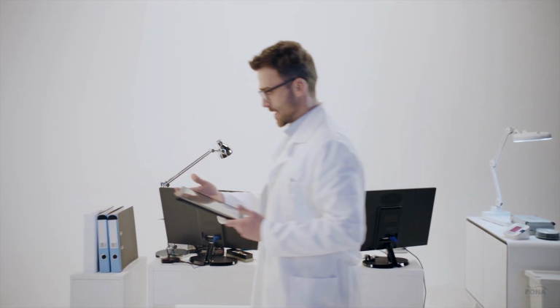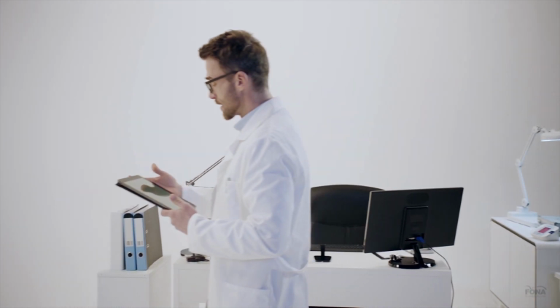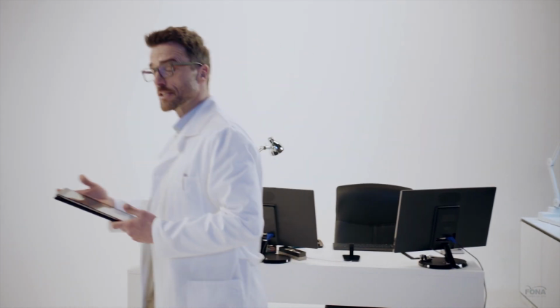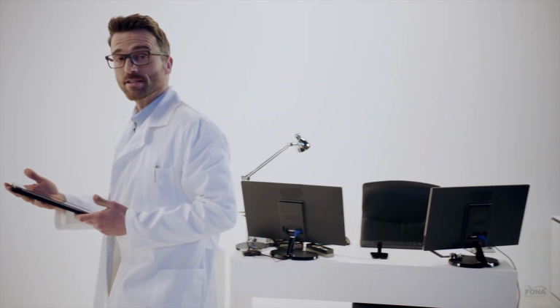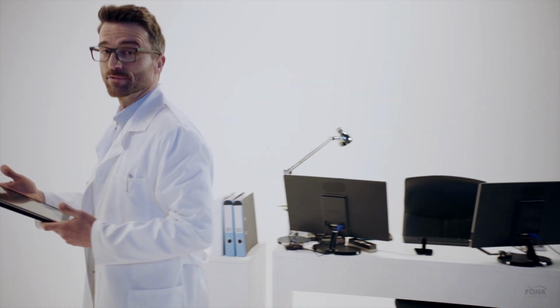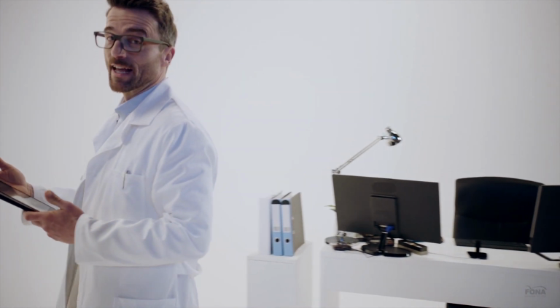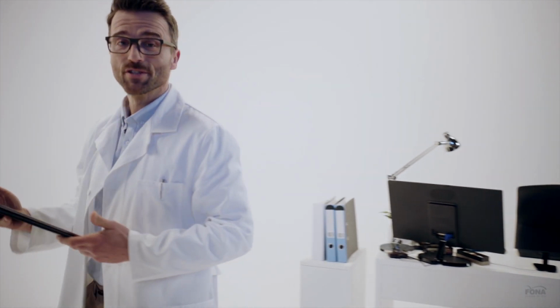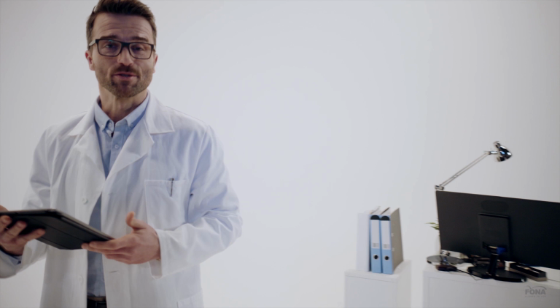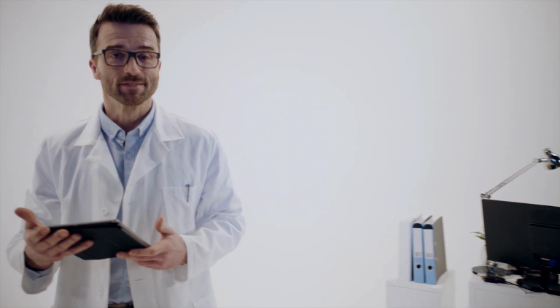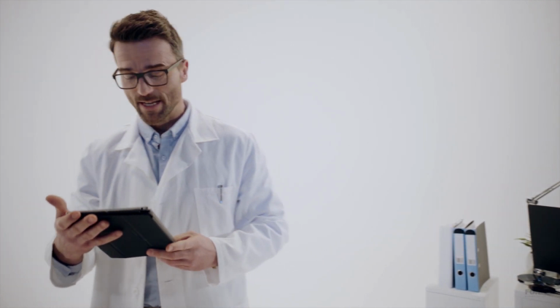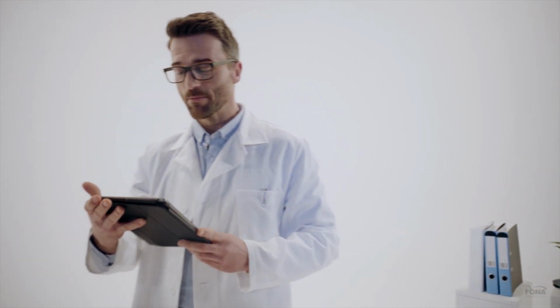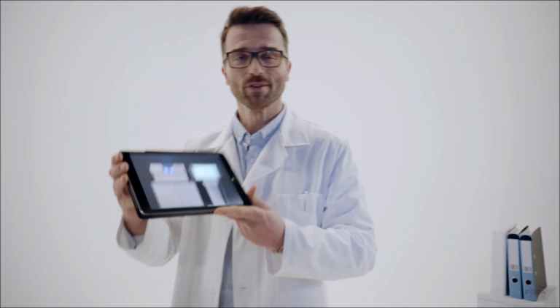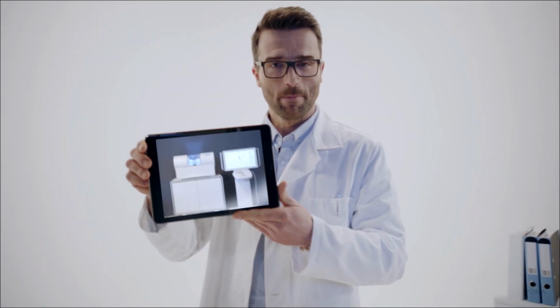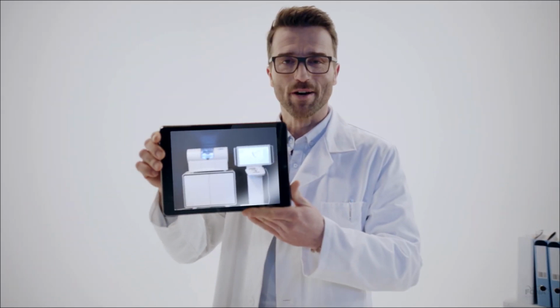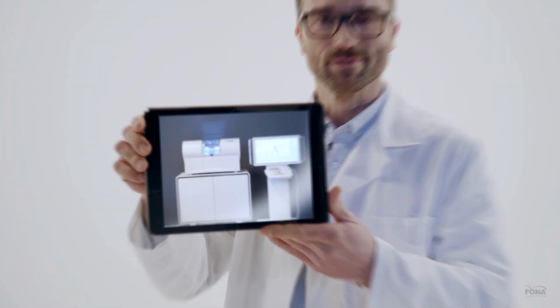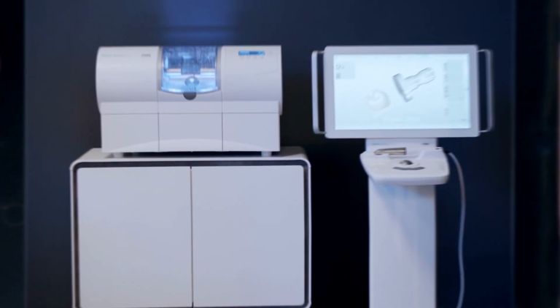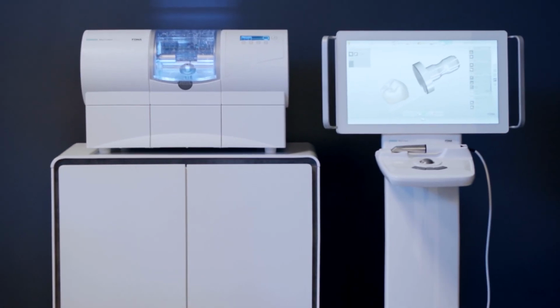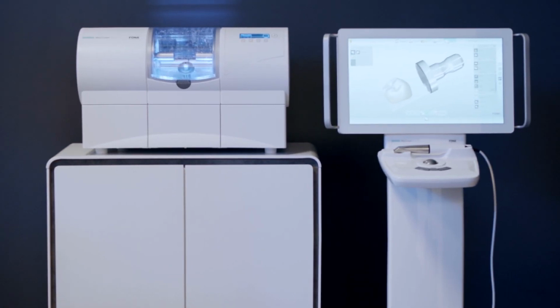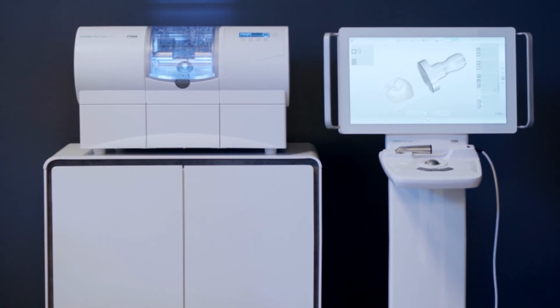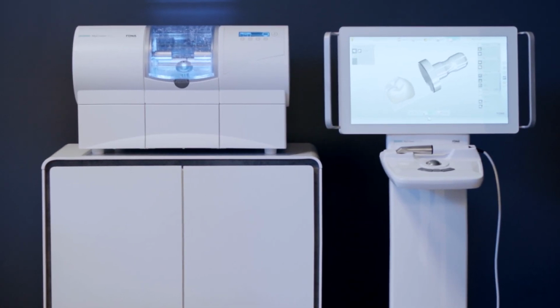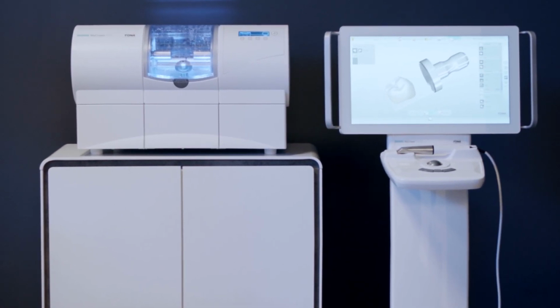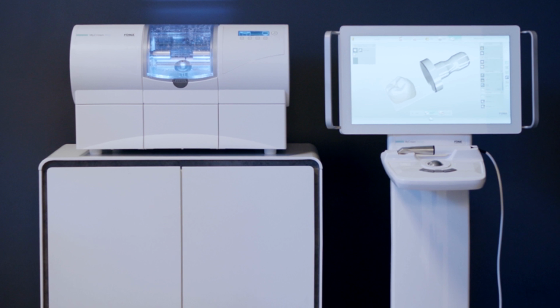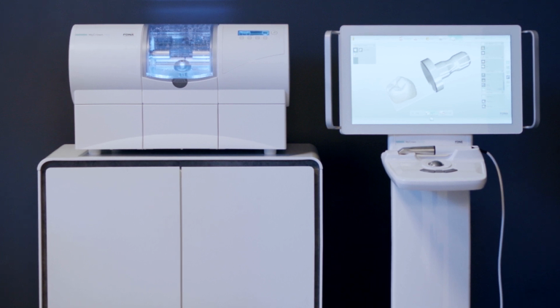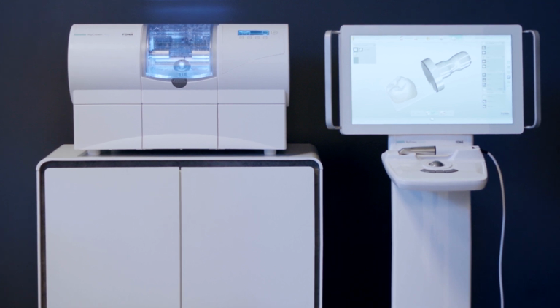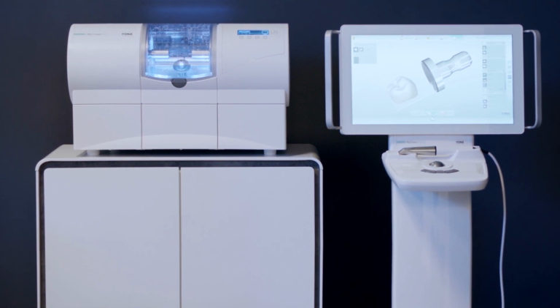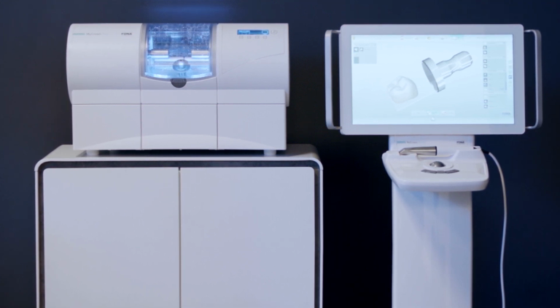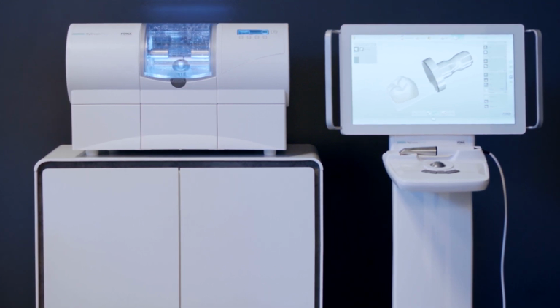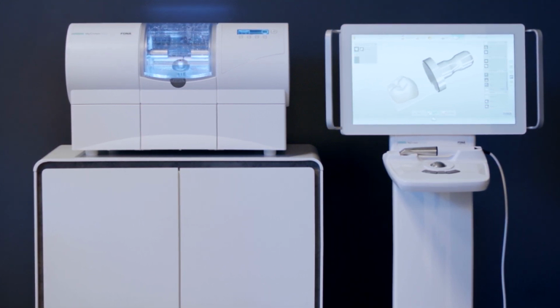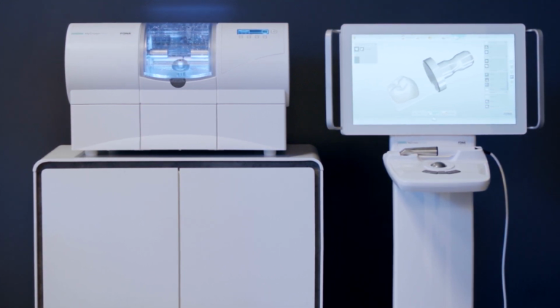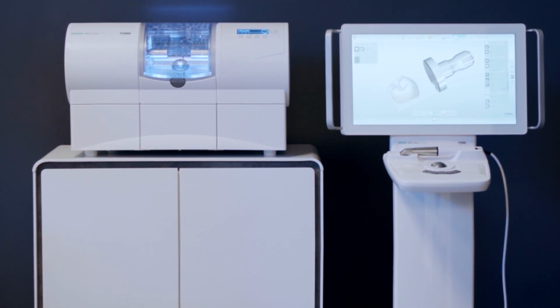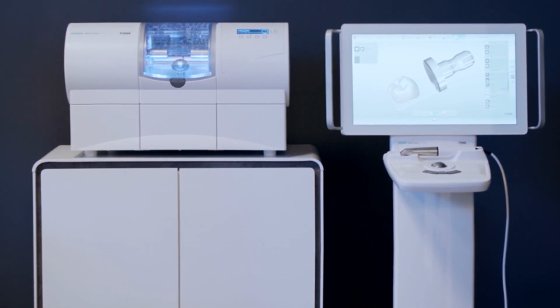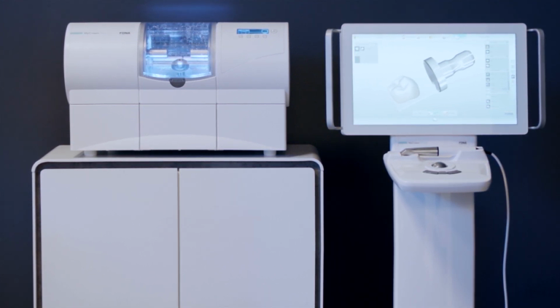I started this clinic myself and I want to see it prosper. That is why I bought MyCrown — an integrated chair-side CAD-CAM solution which allows you to create crowns and more in just one patient visit.